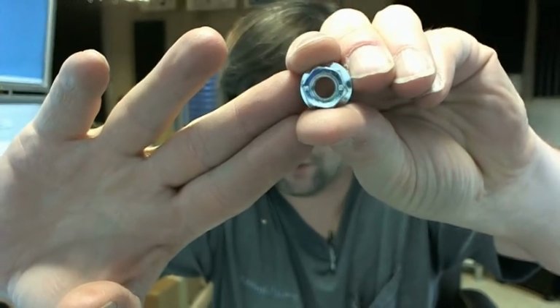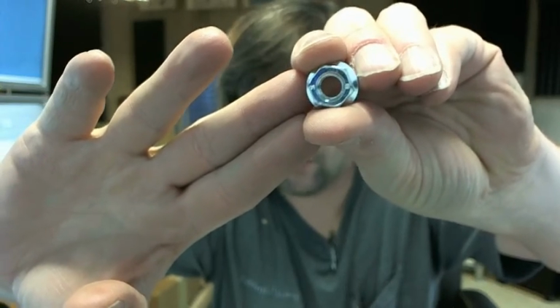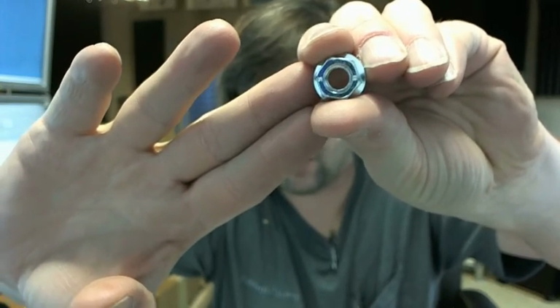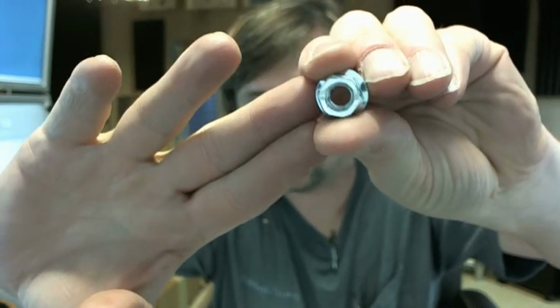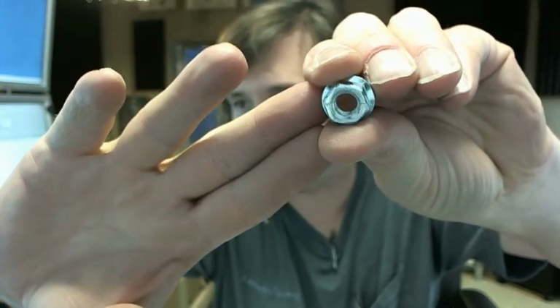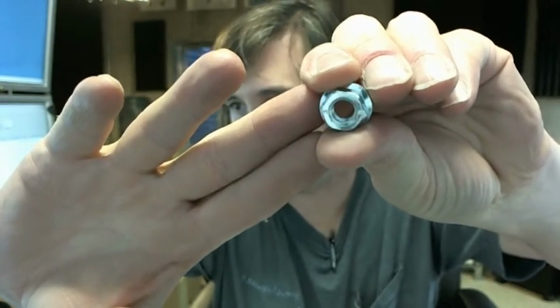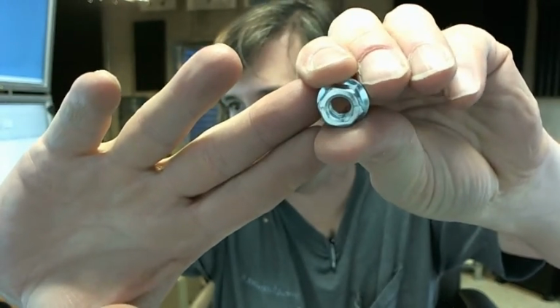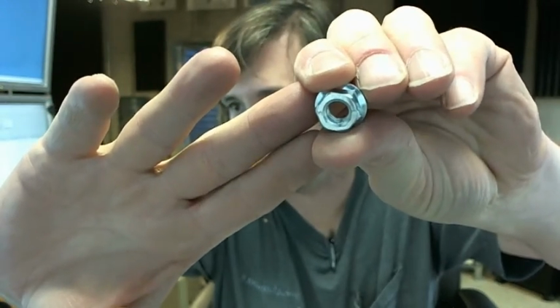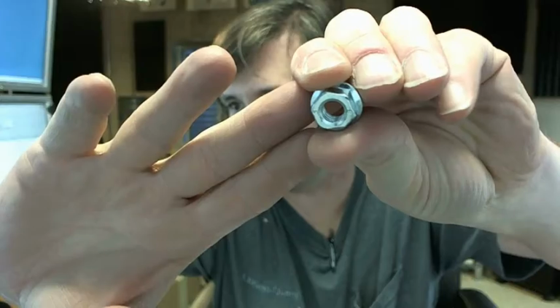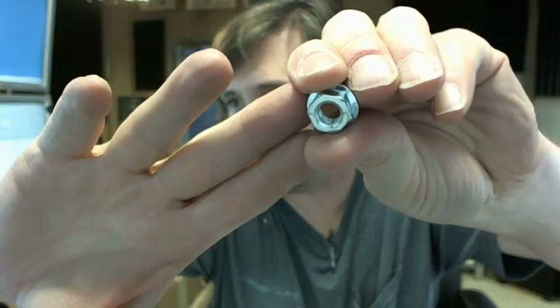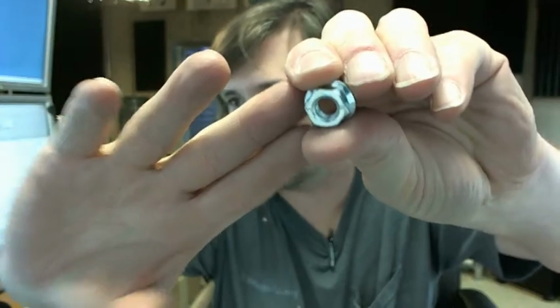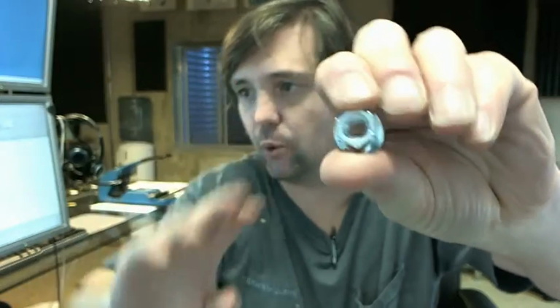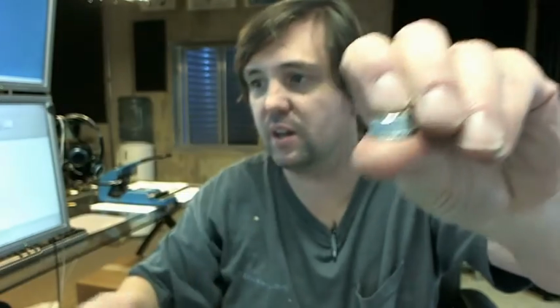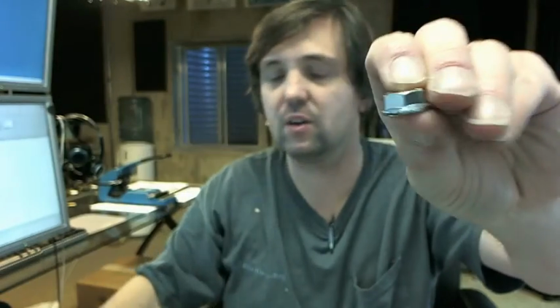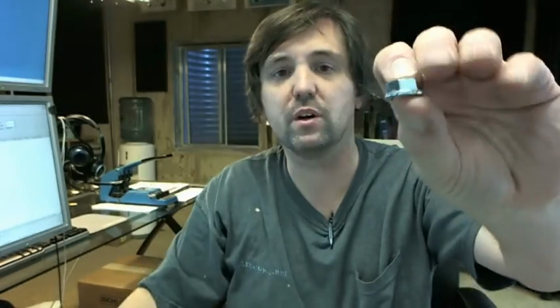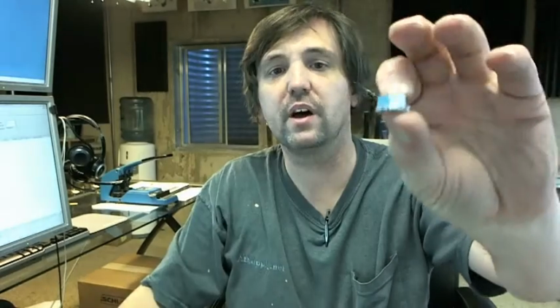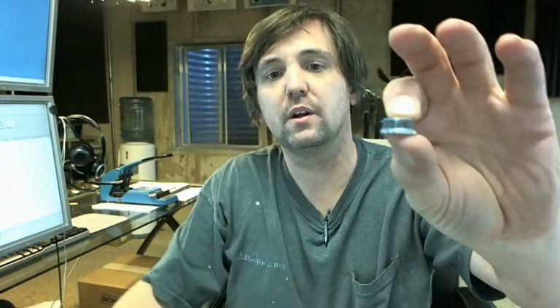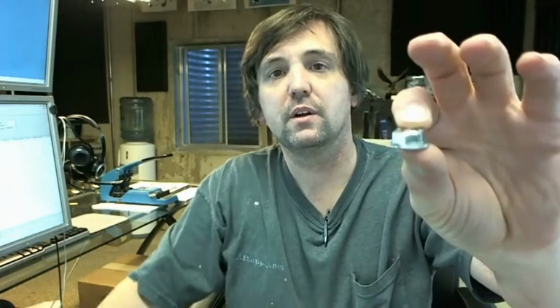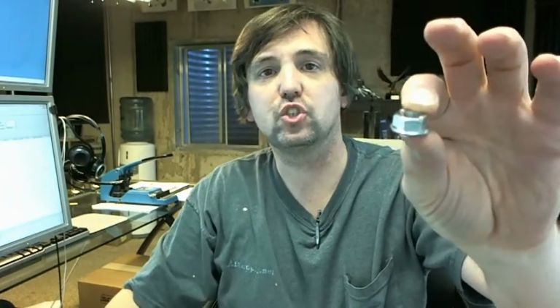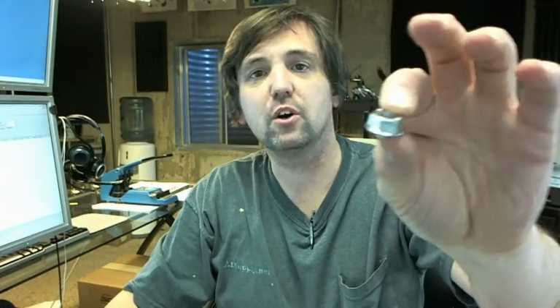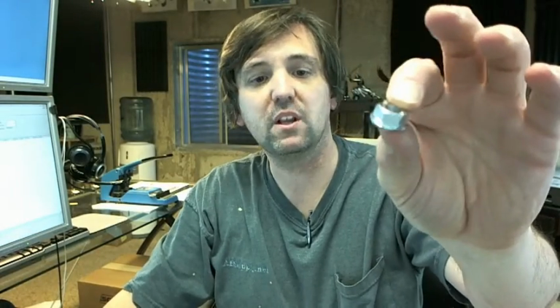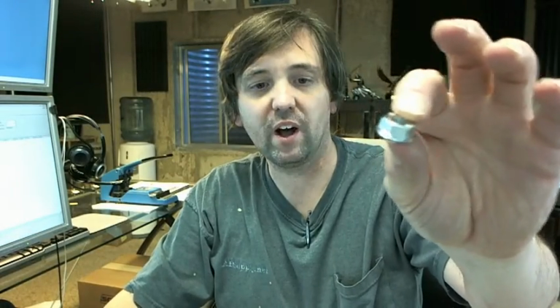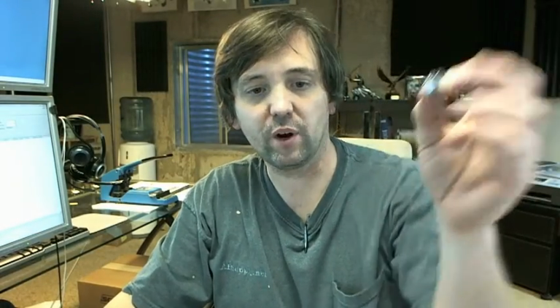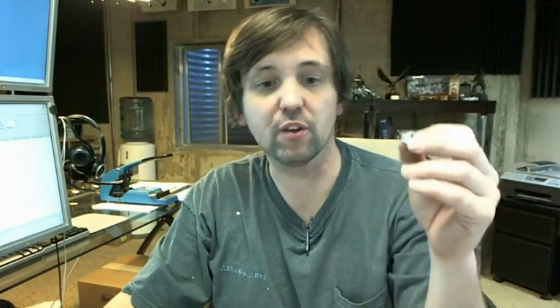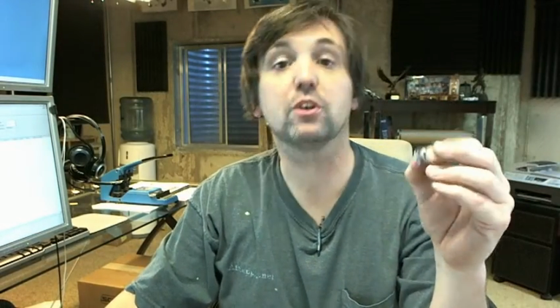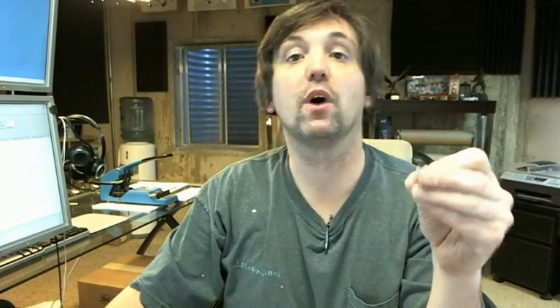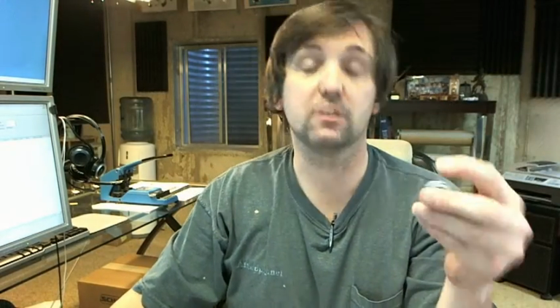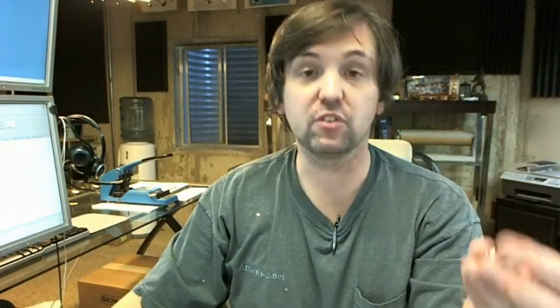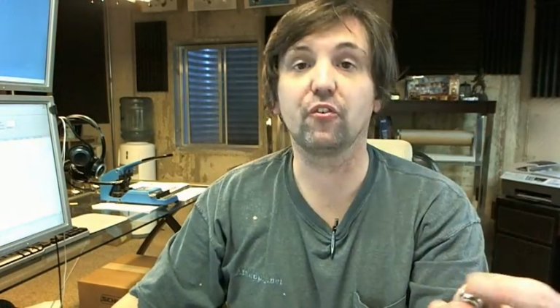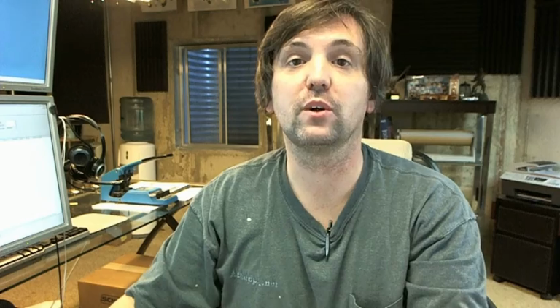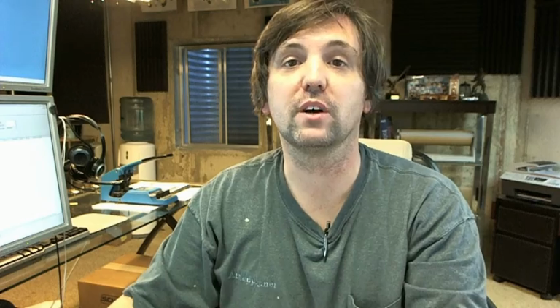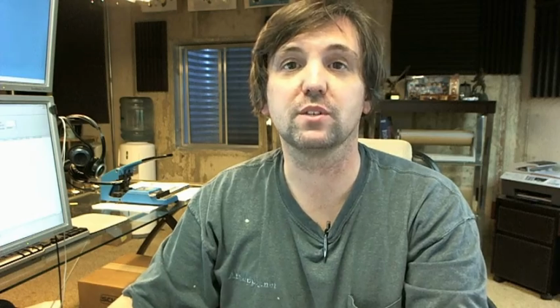If you have any questions on the Brooks GHWN hand wheel nut for the Giacomini valve, or any other Brooks product, please feel free to reach out to us.